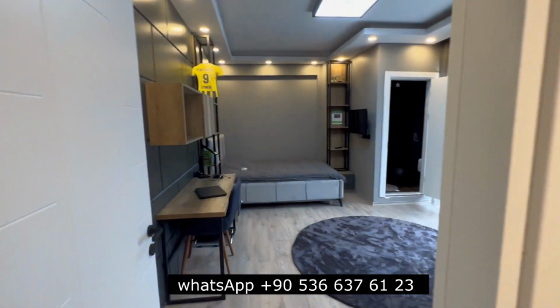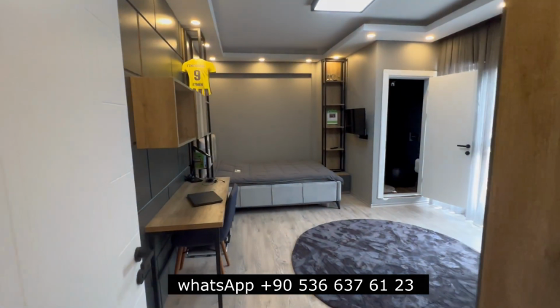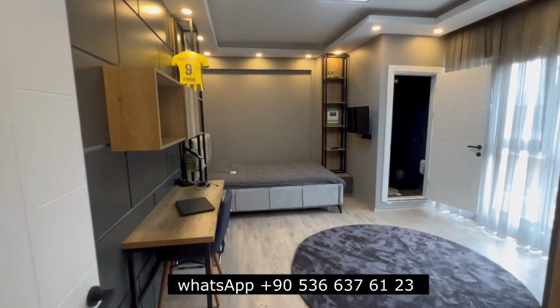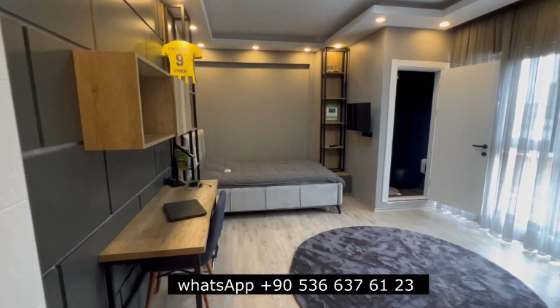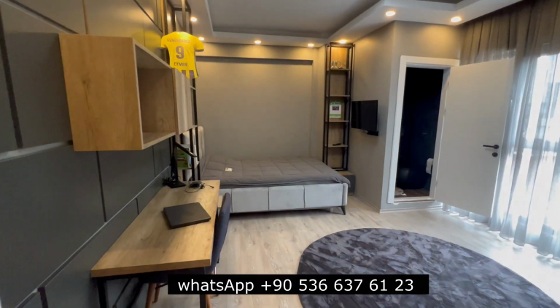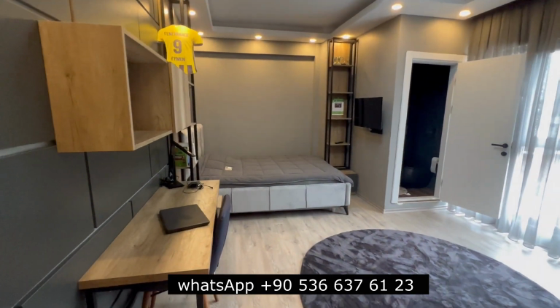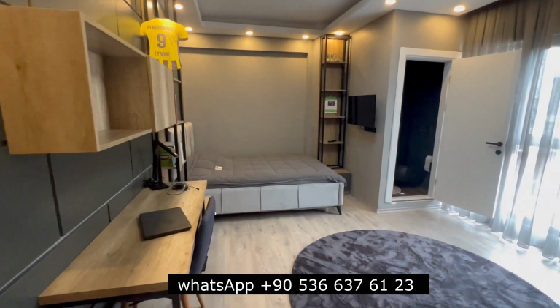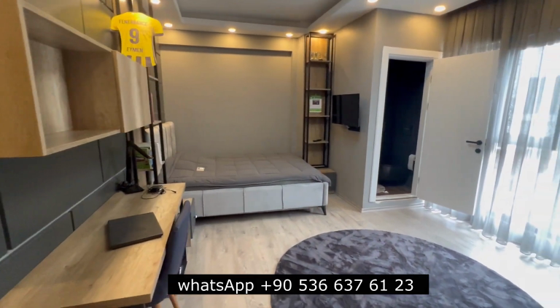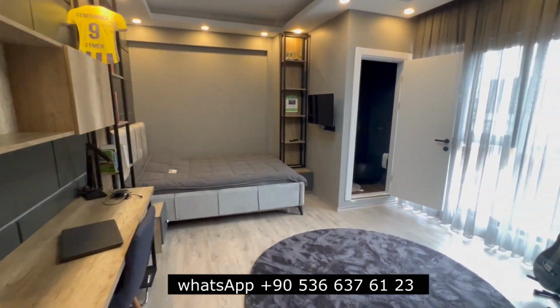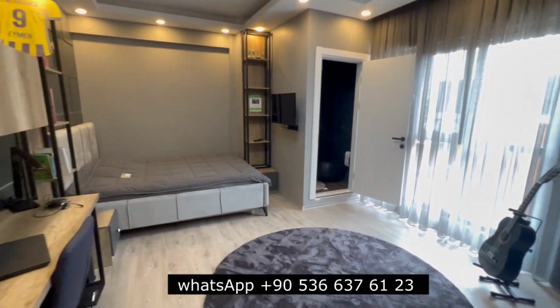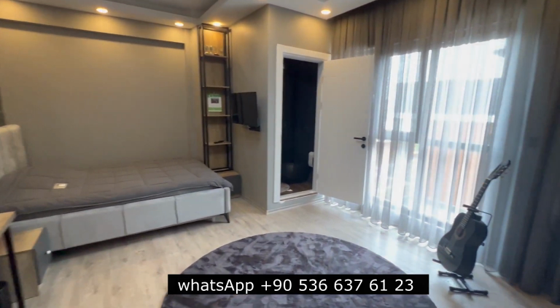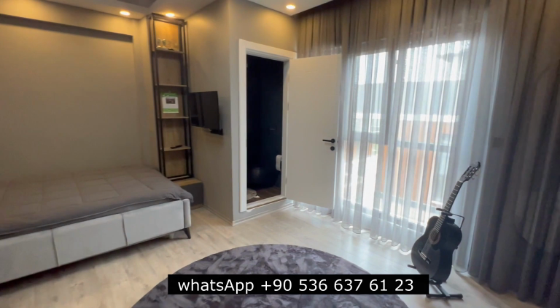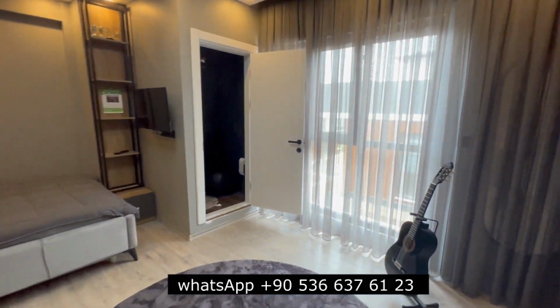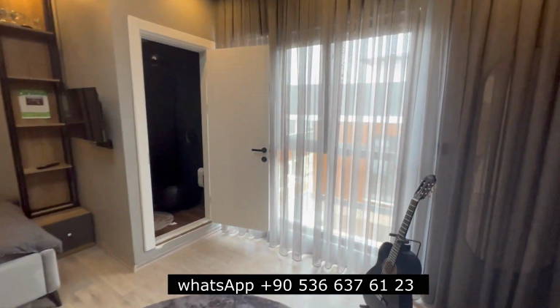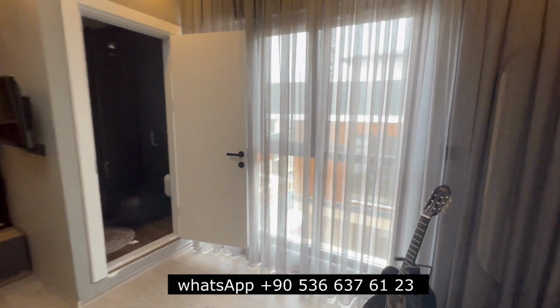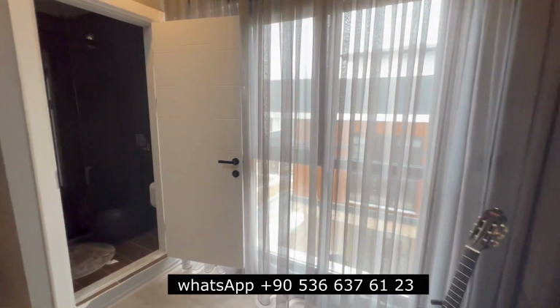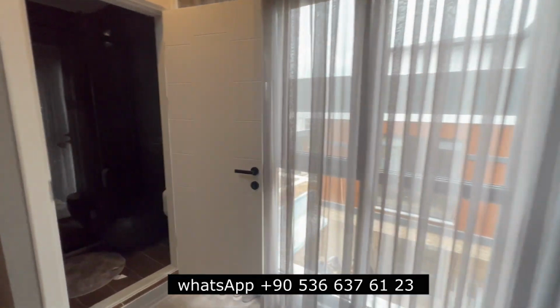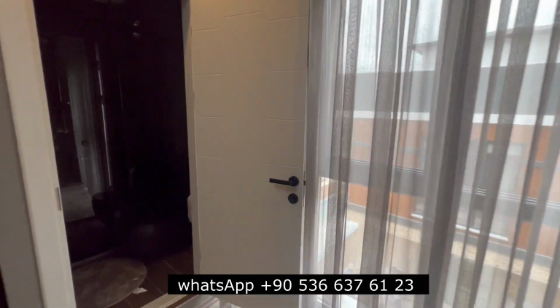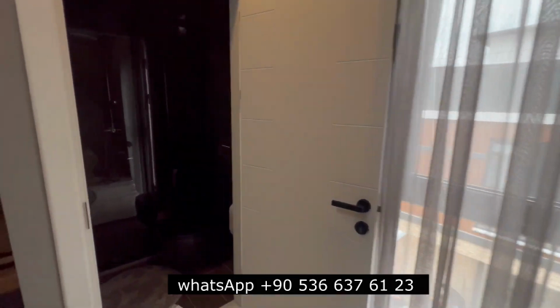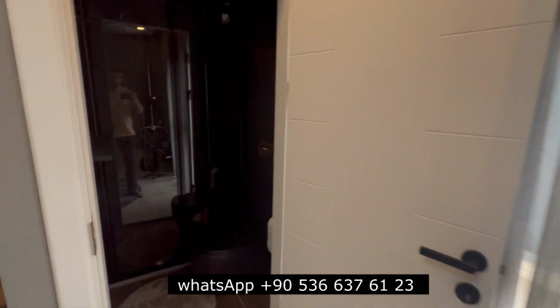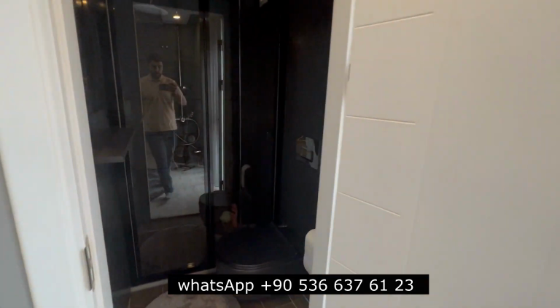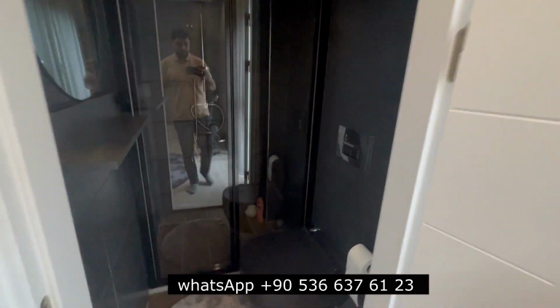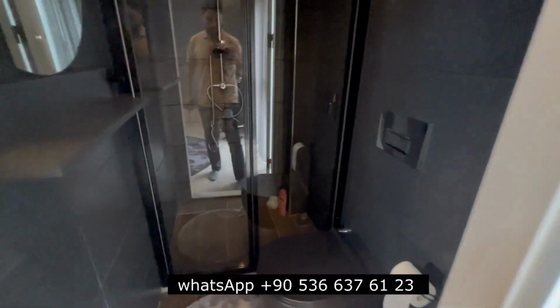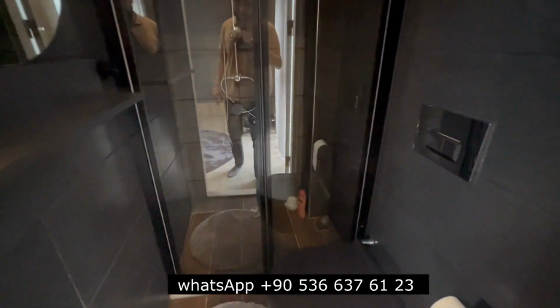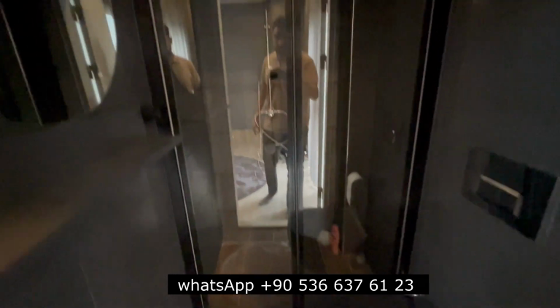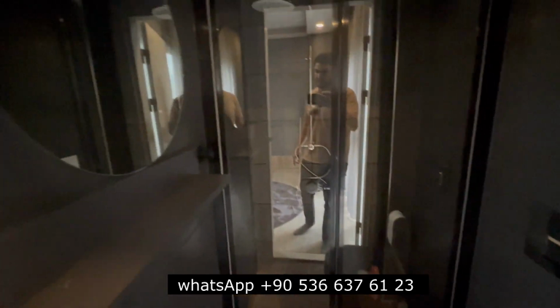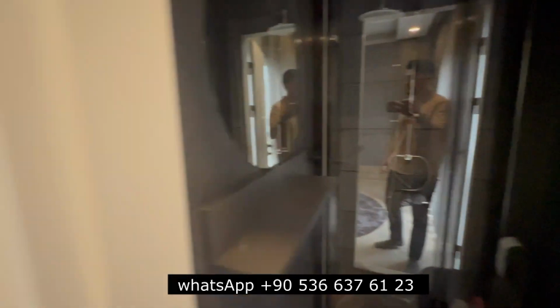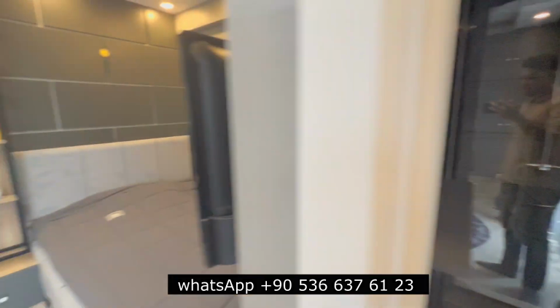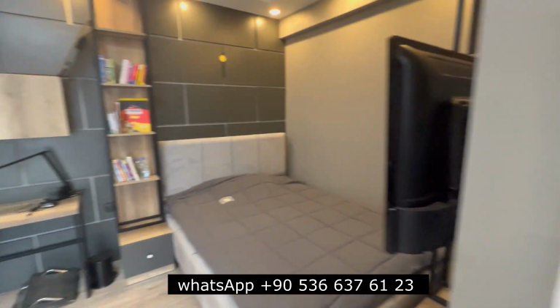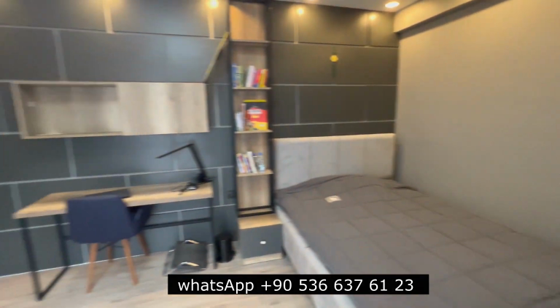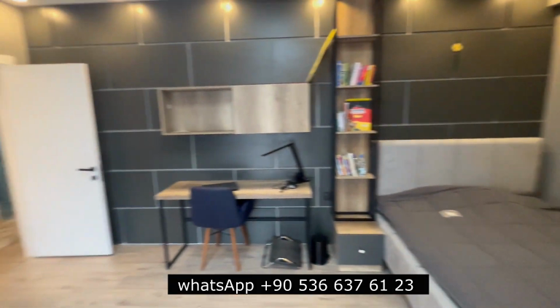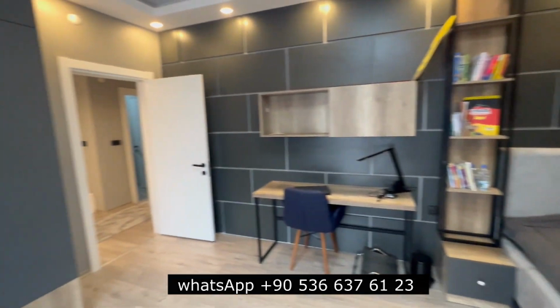Here is one master bedroom. Here is the bathroom — the design is very beautiful.